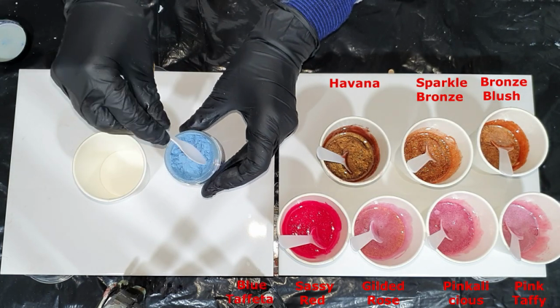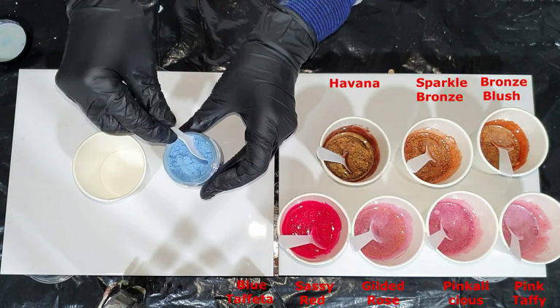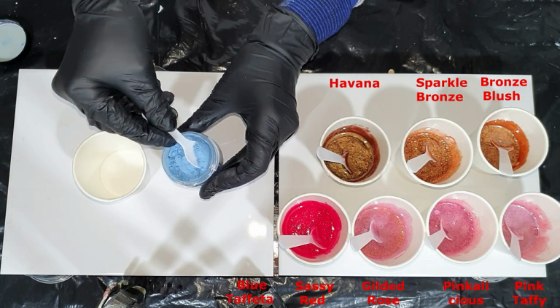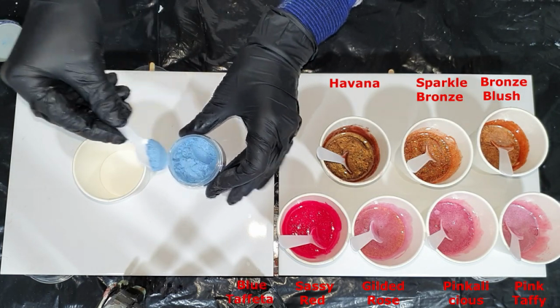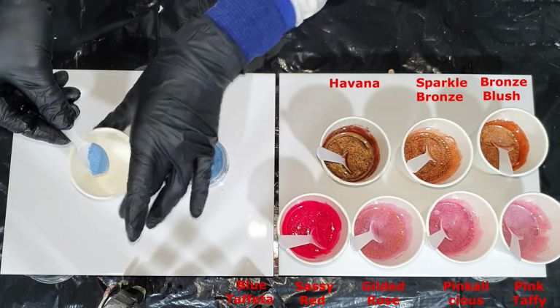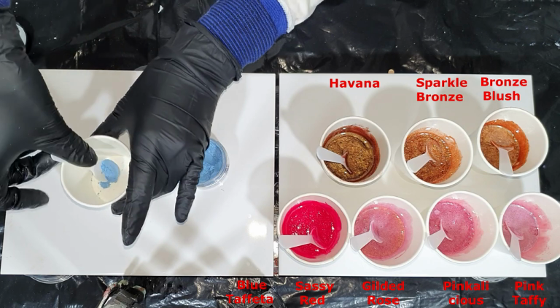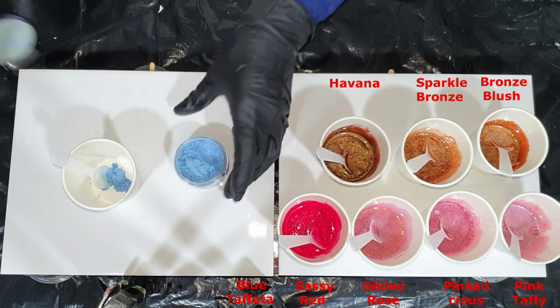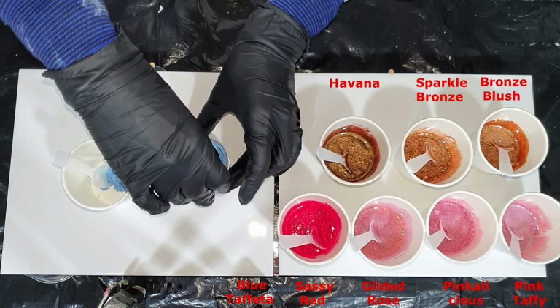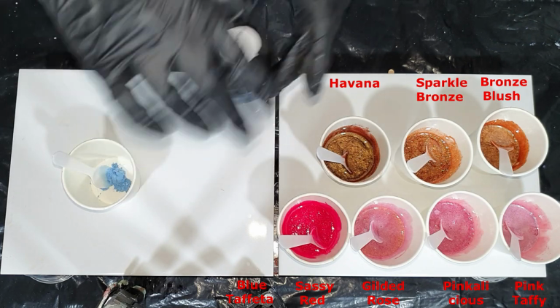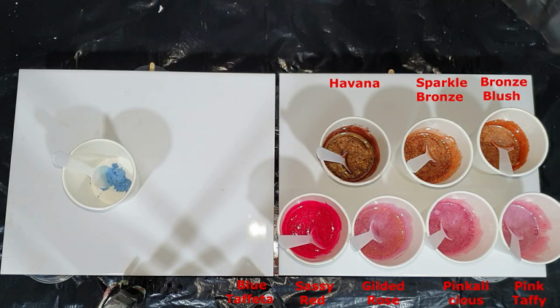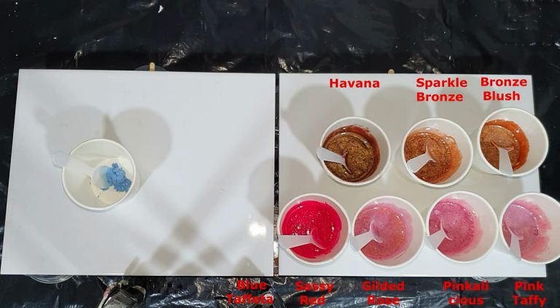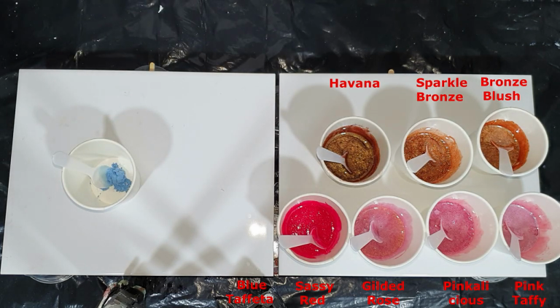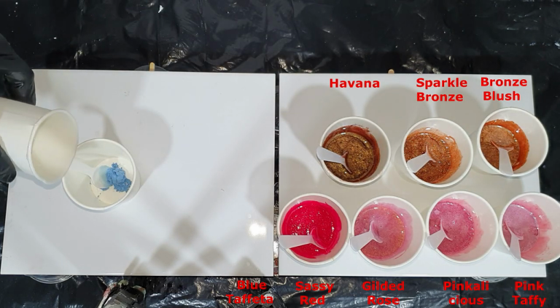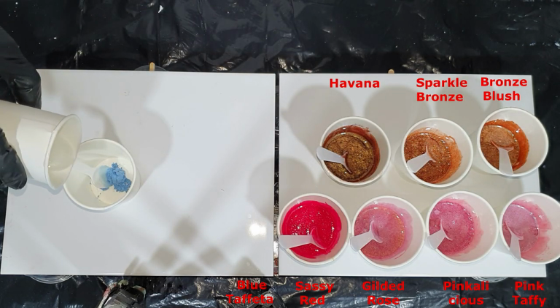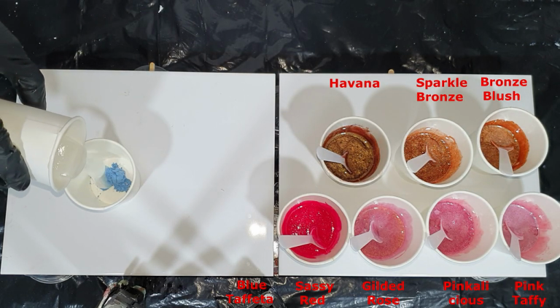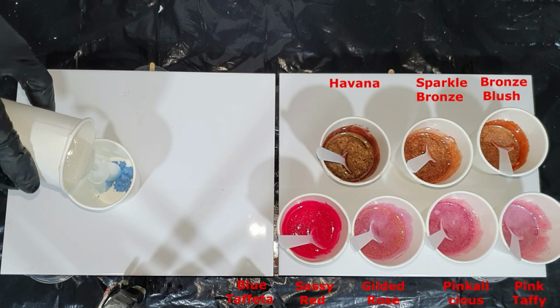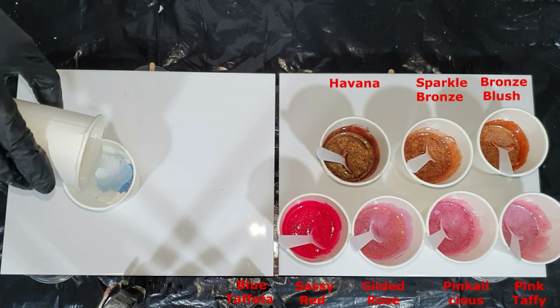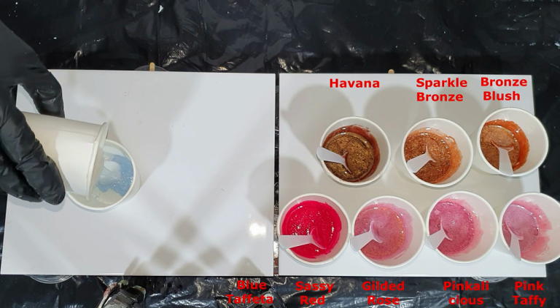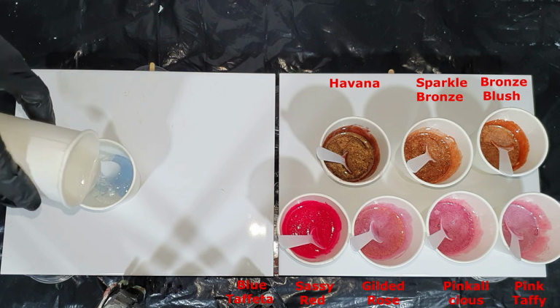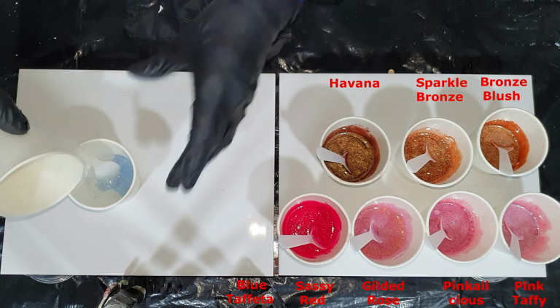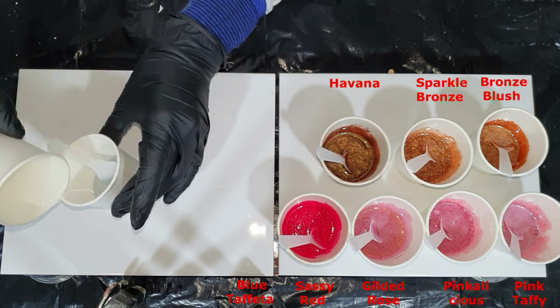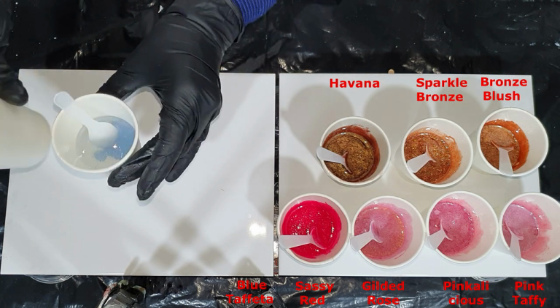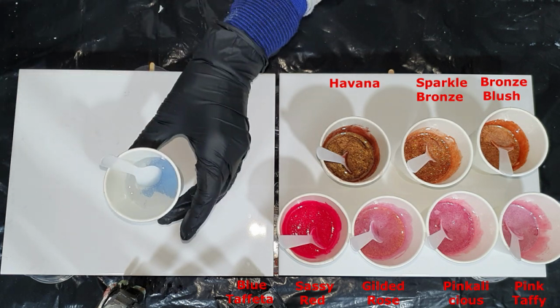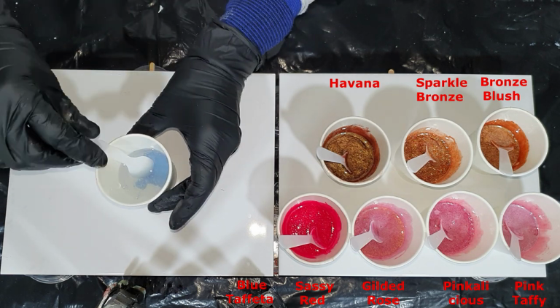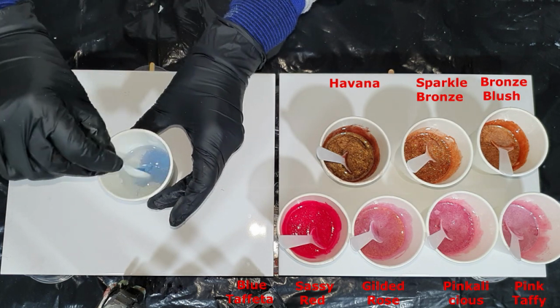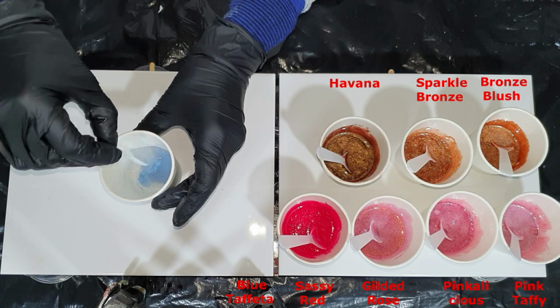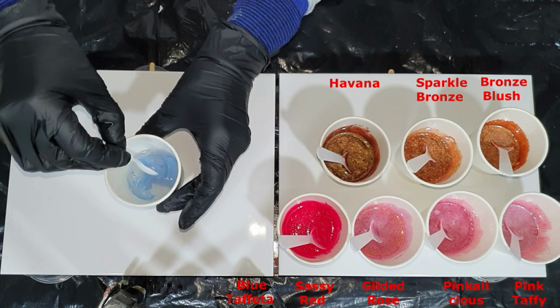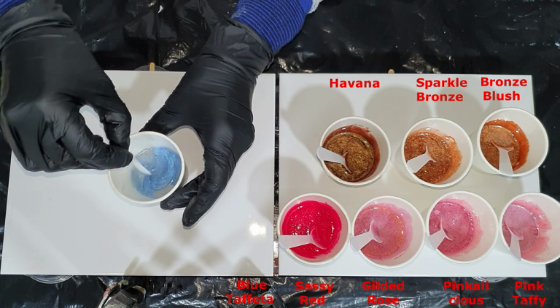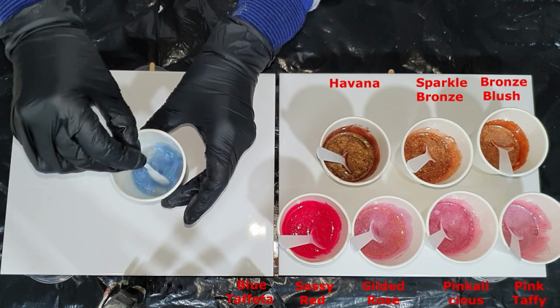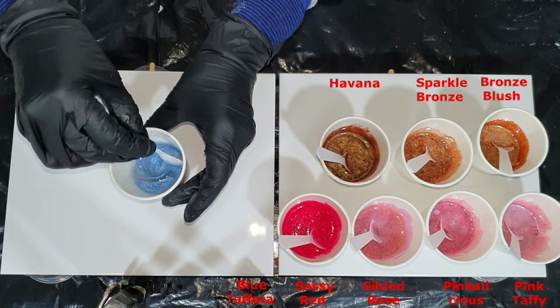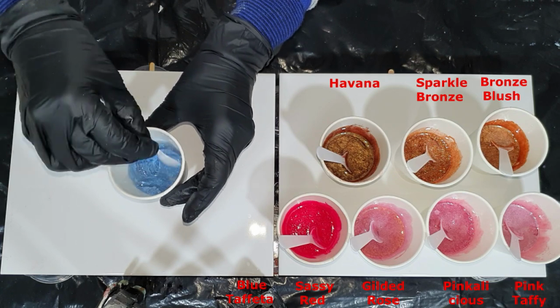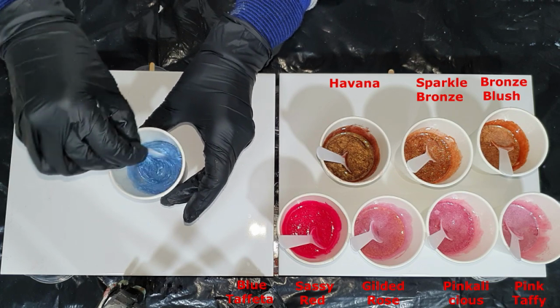And this one is called Blue Tavita. I'm so sorry for my French Bulldog — it's making a lot of noise. But this is a very nice light blue shade, more like a baby blue.